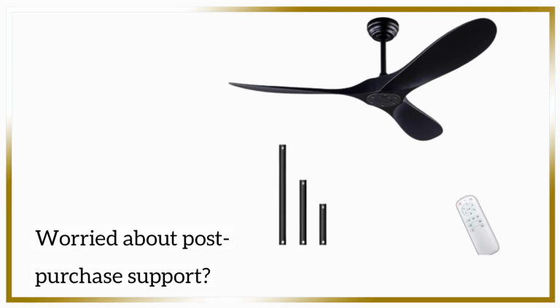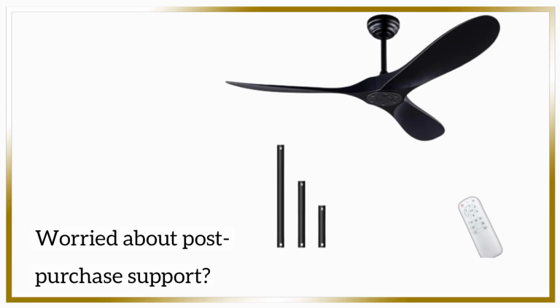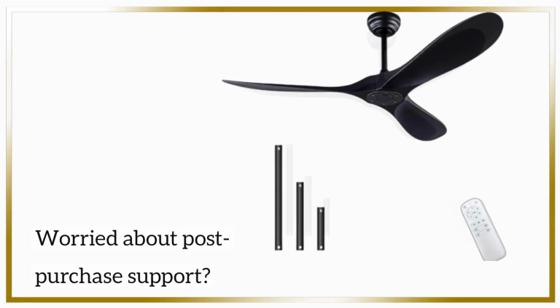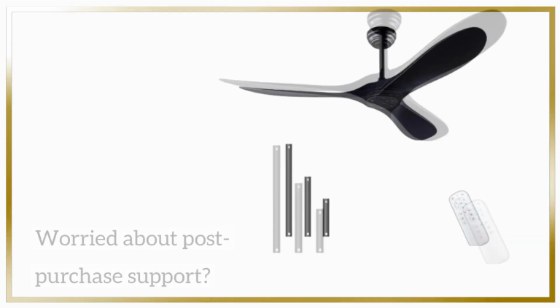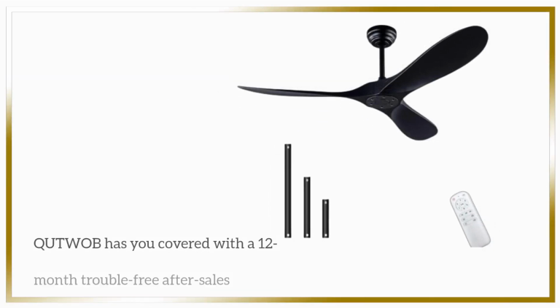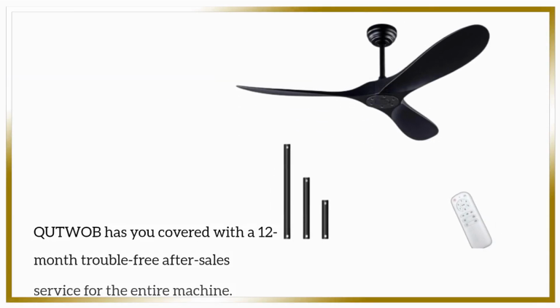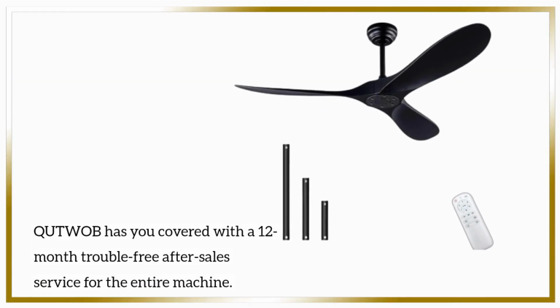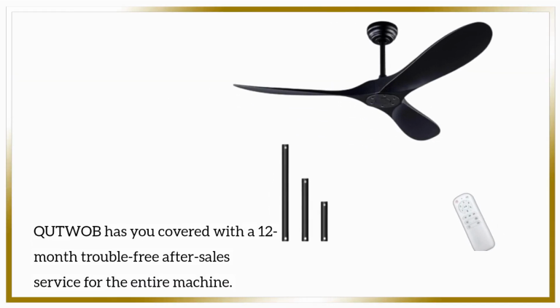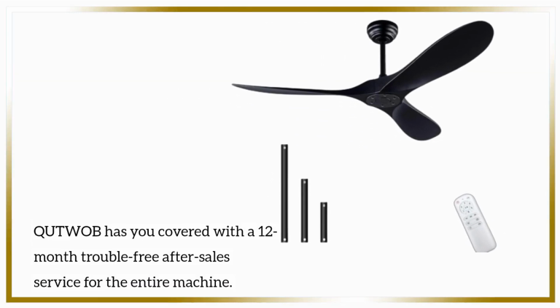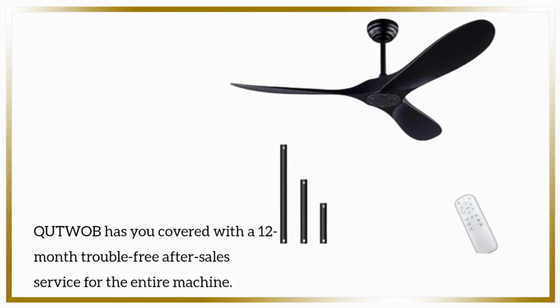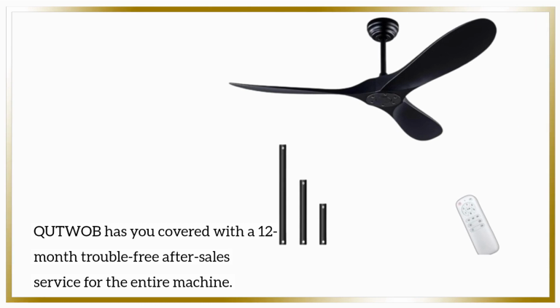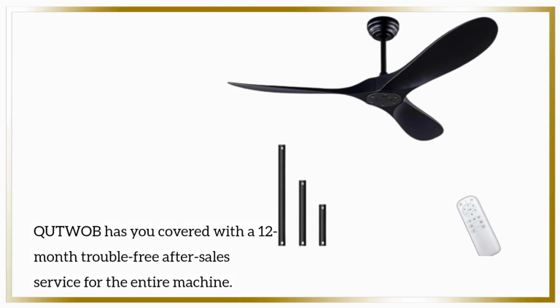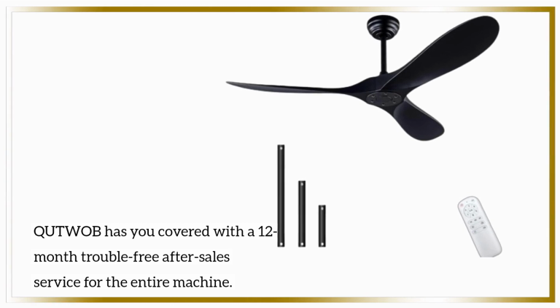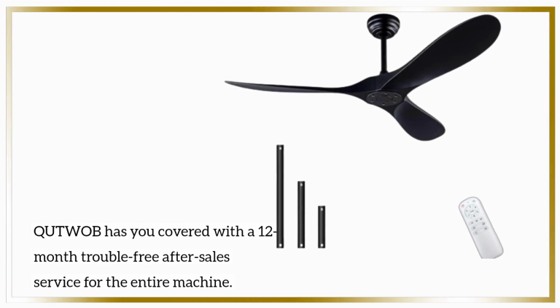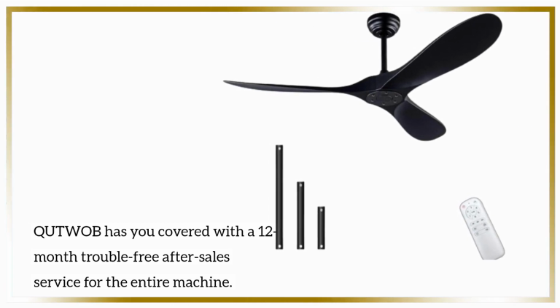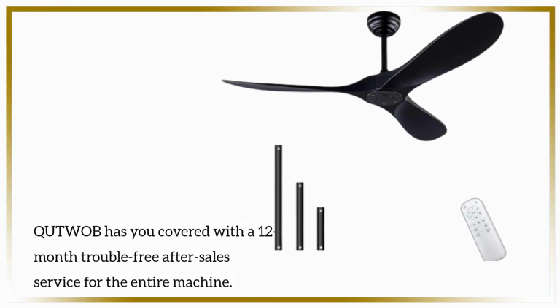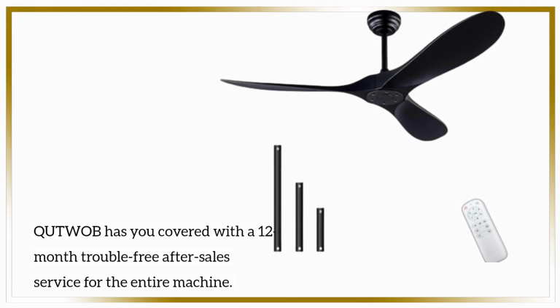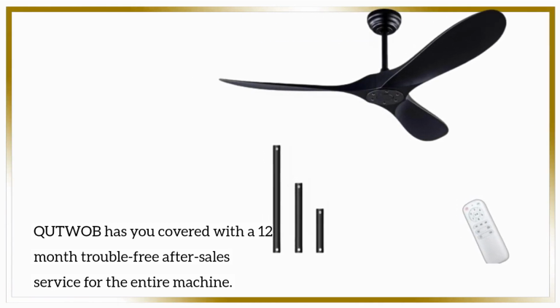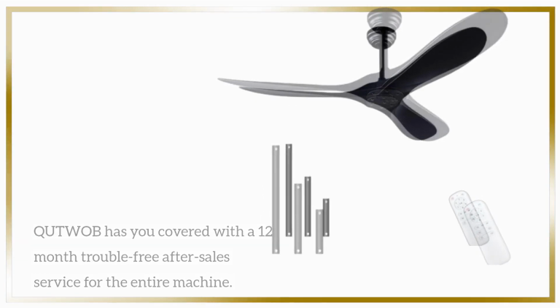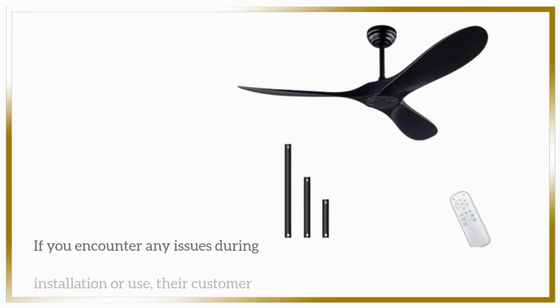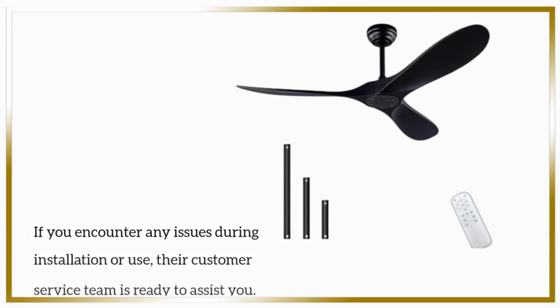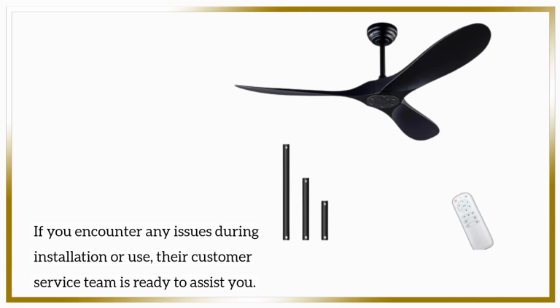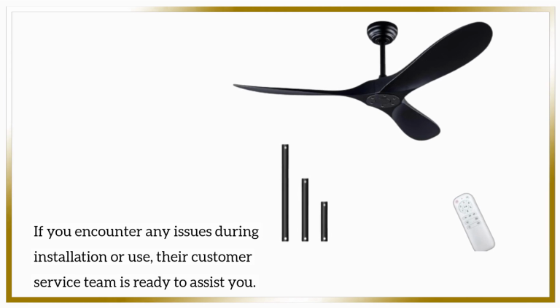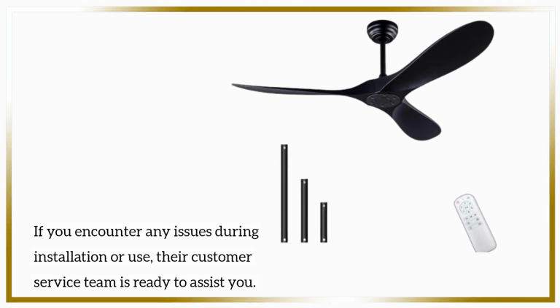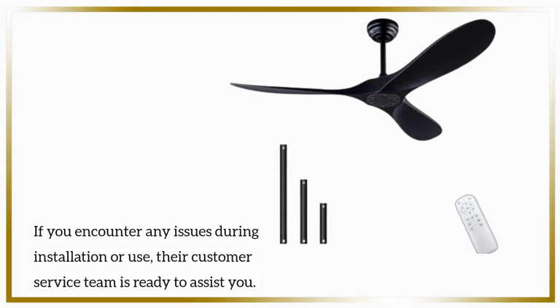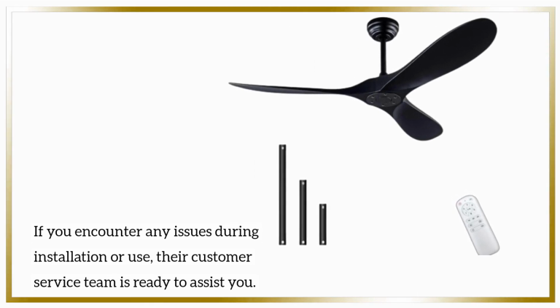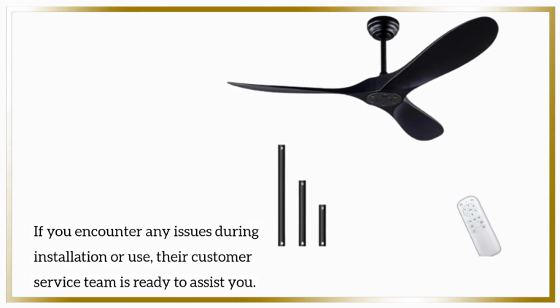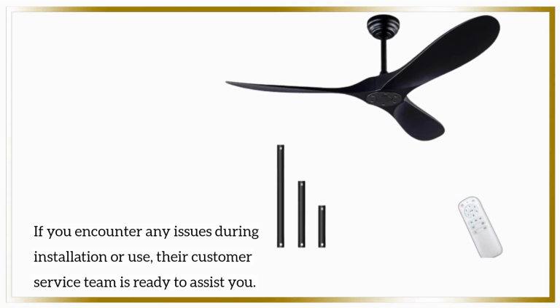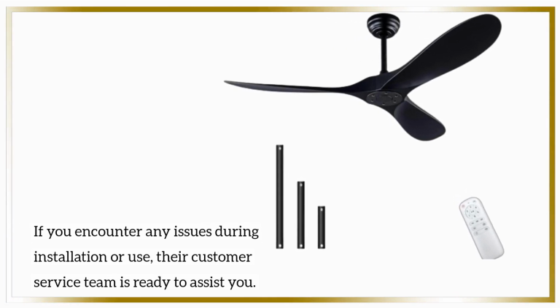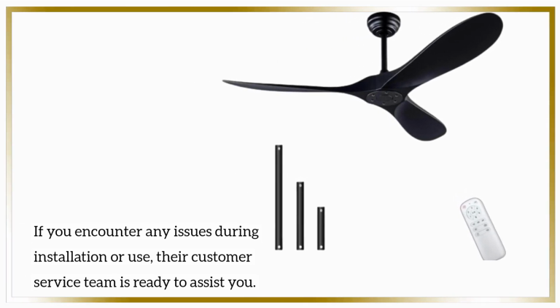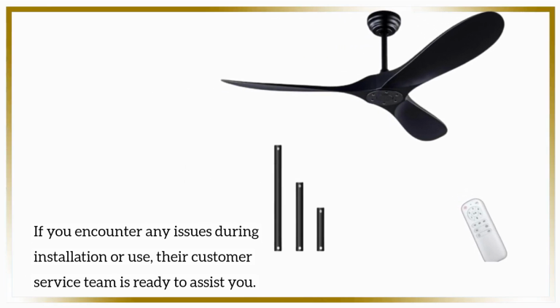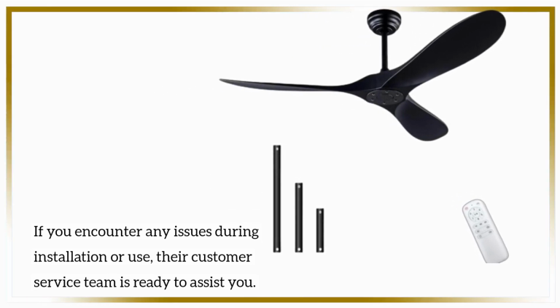Worried about post-purchase support? QUTWOB has you covered with a 12-month trouble-free after-sales service for the entire machine. If you encounter any issues during installation or use, their customer service team is ready to assist you.